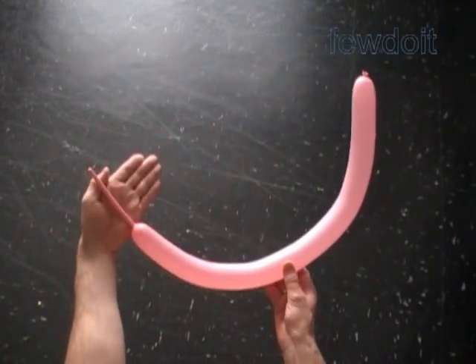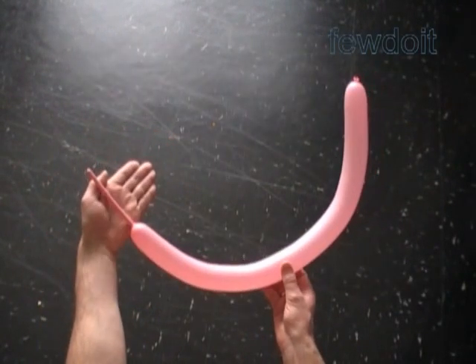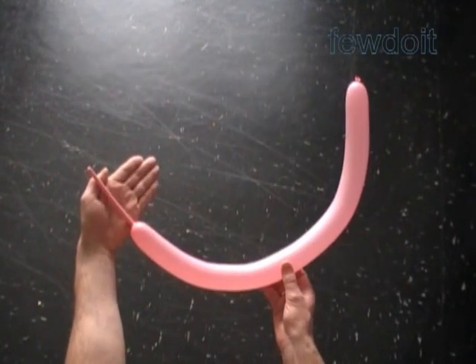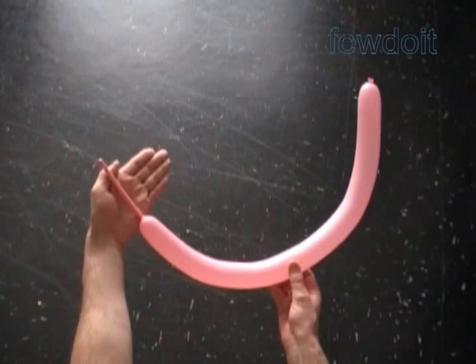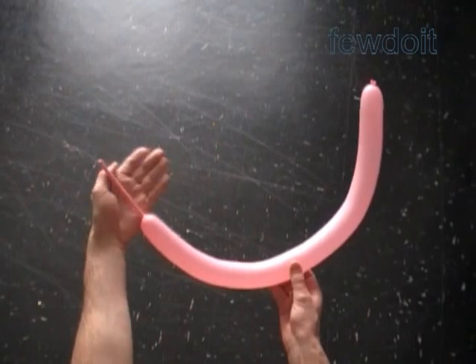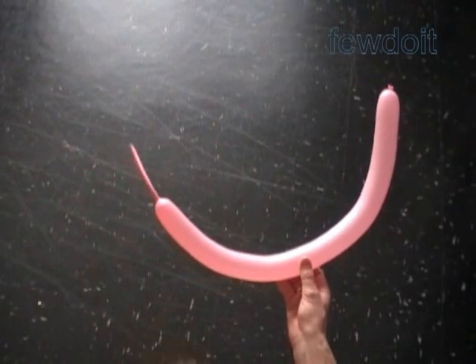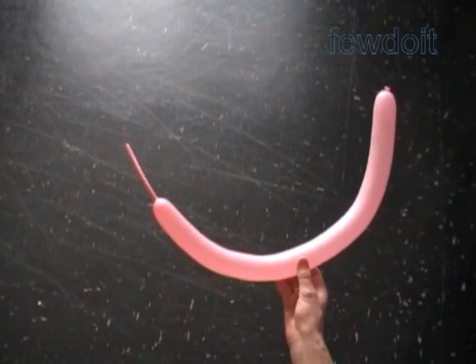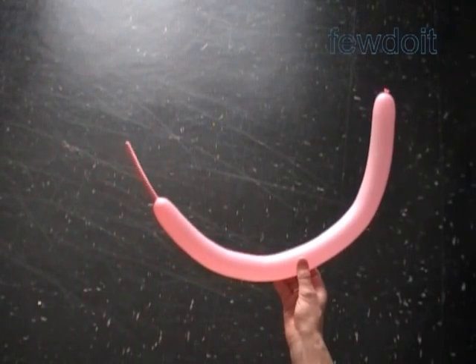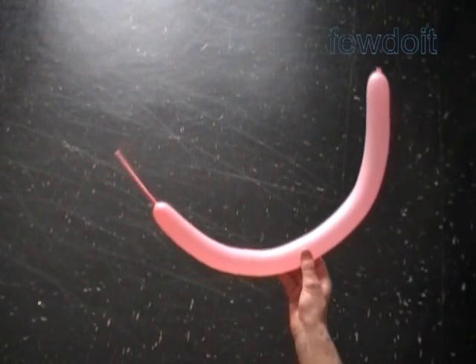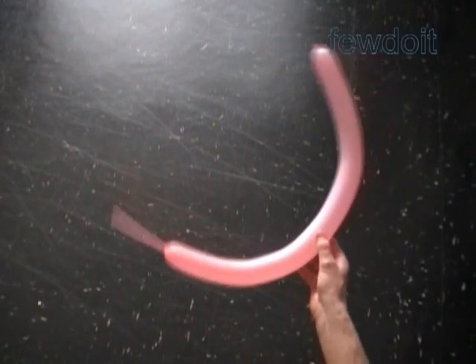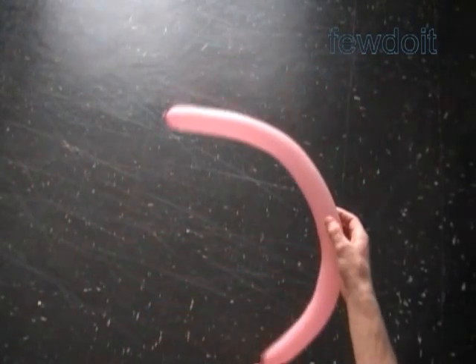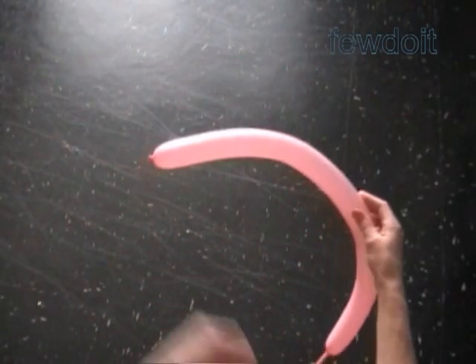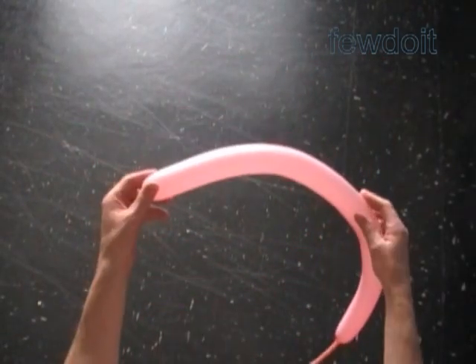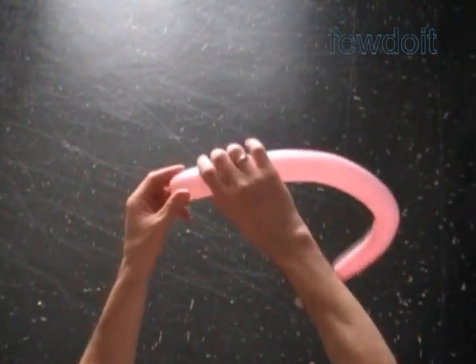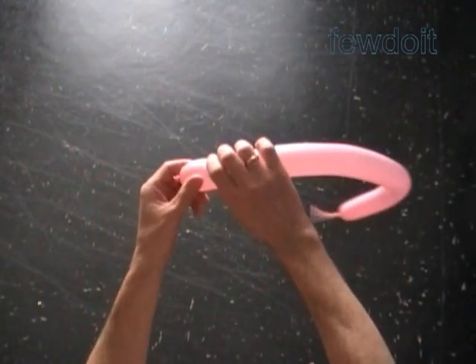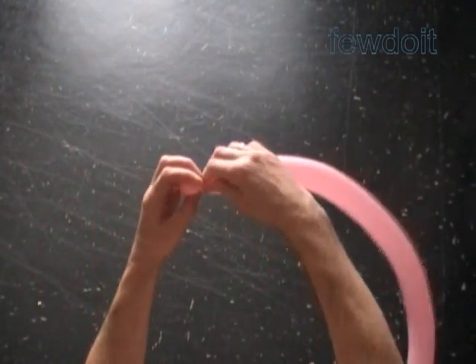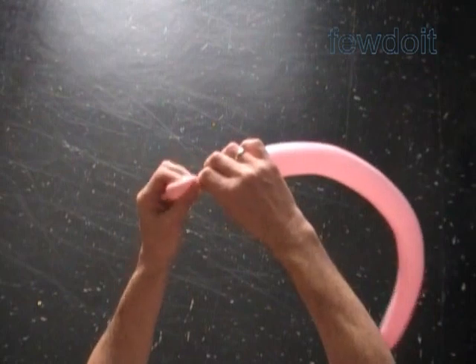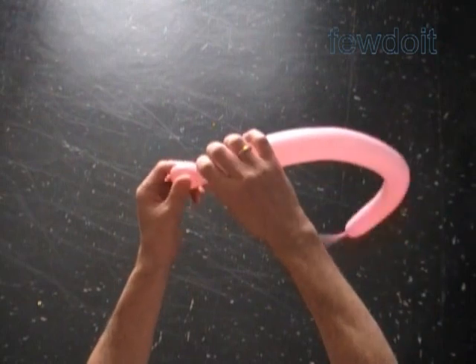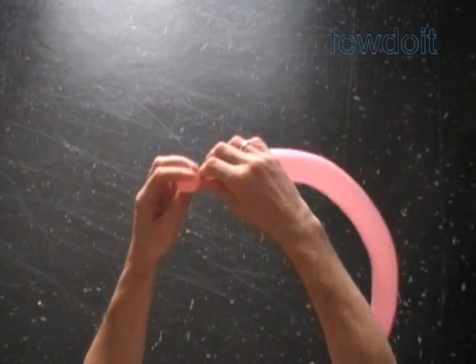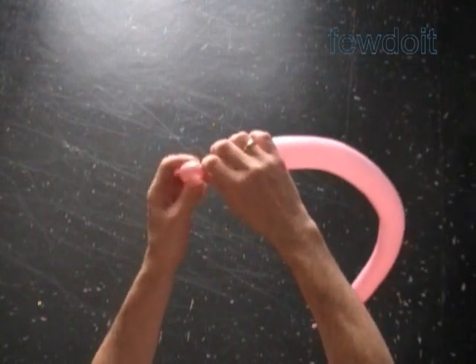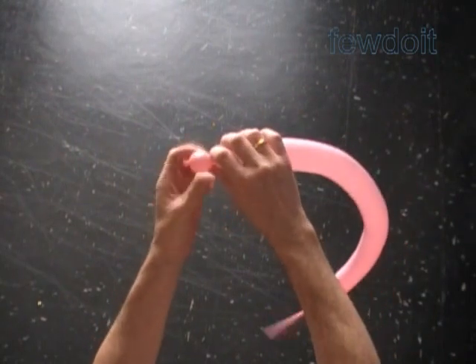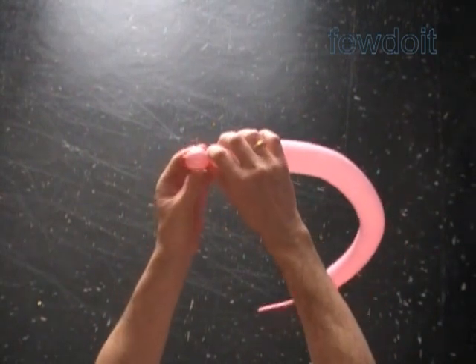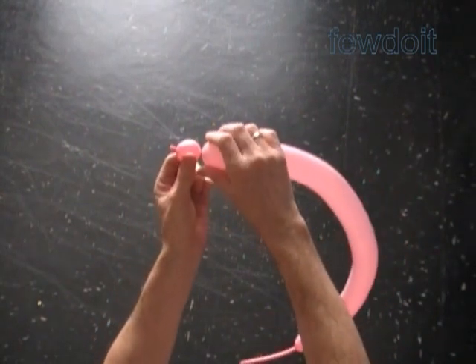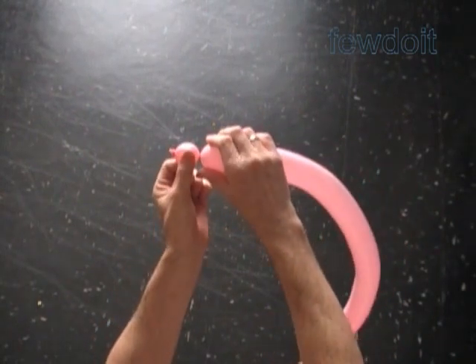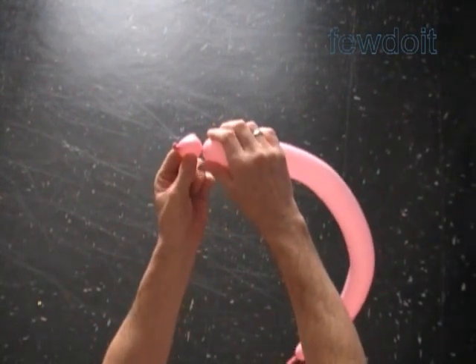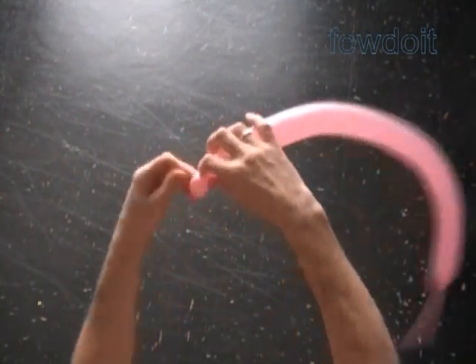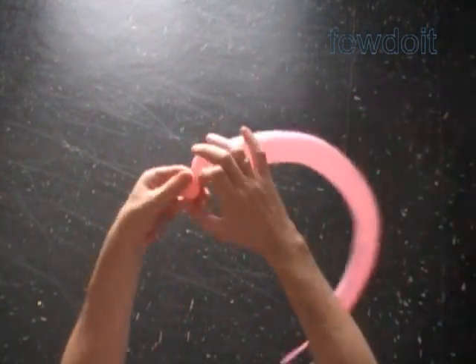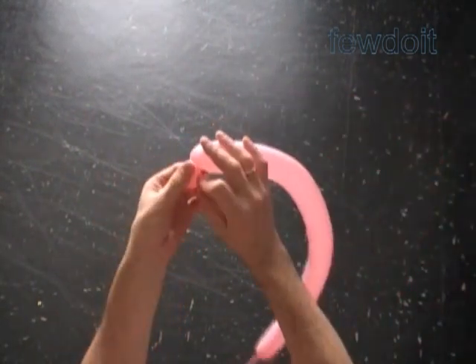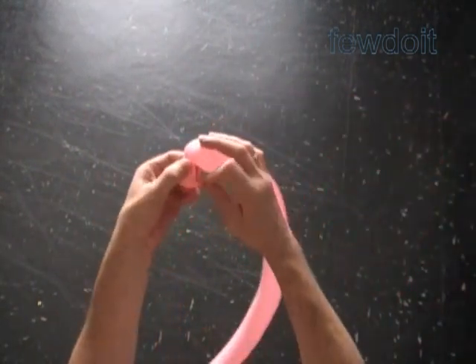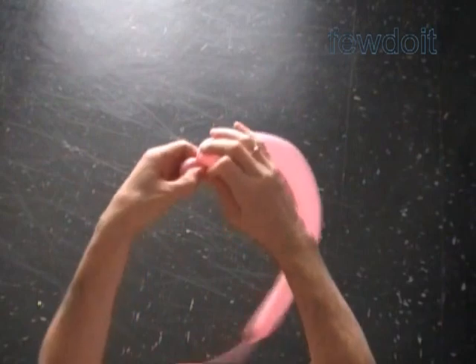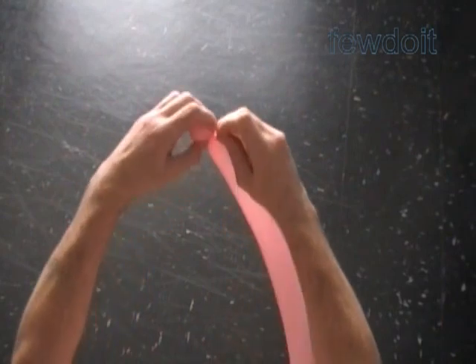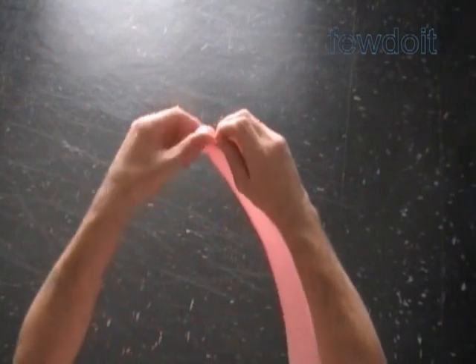Let's inflate the balloon, leaving about a 4-inch flat tail to make the head of the cat. Twist the first soft up to 1-inch bubble. Lock both ends of the first bubble in one lock twist.